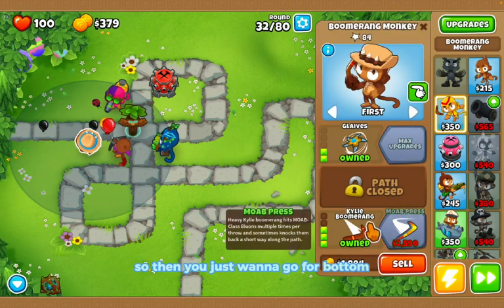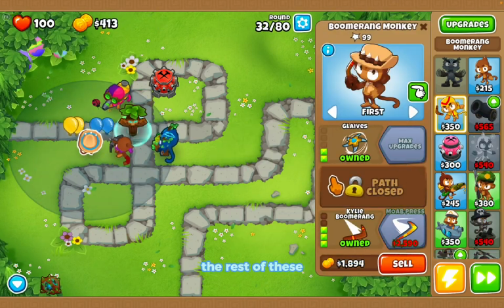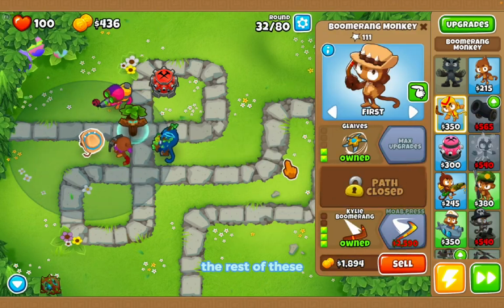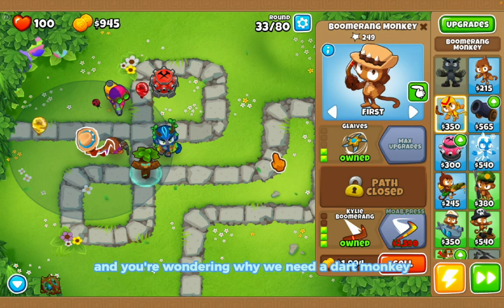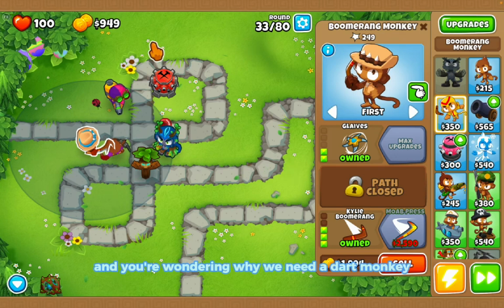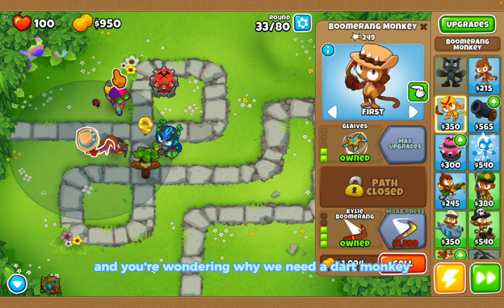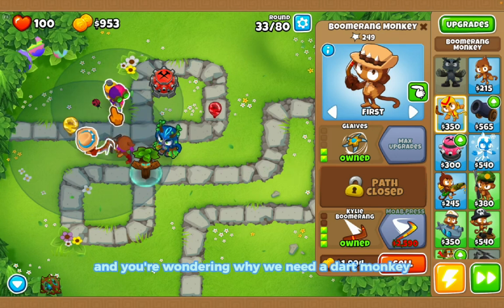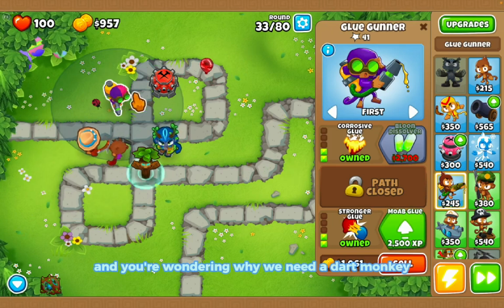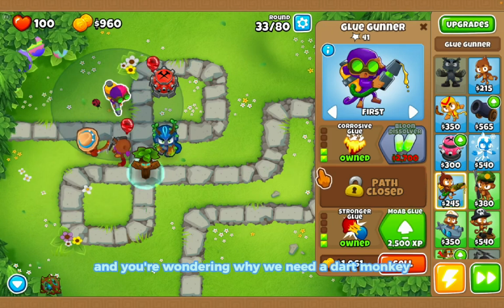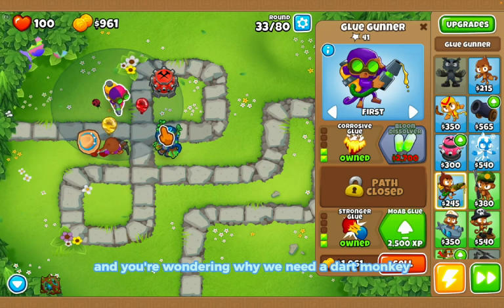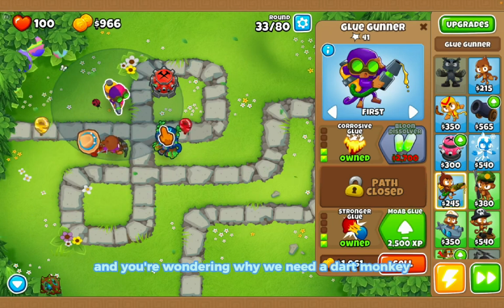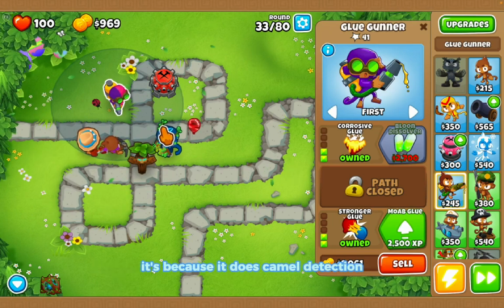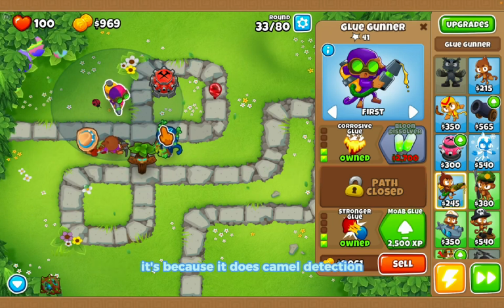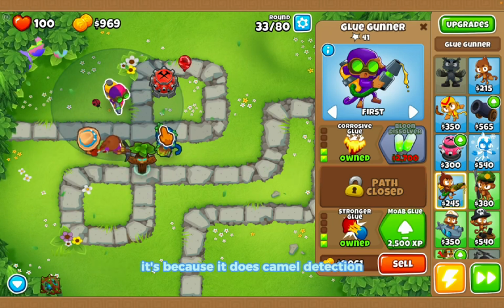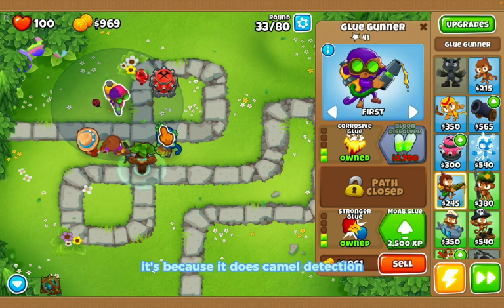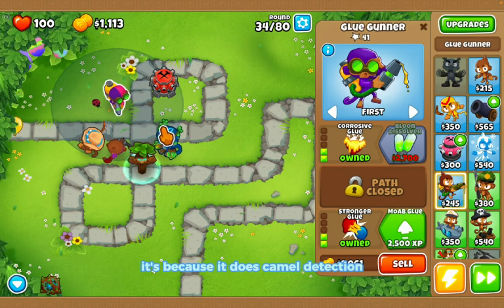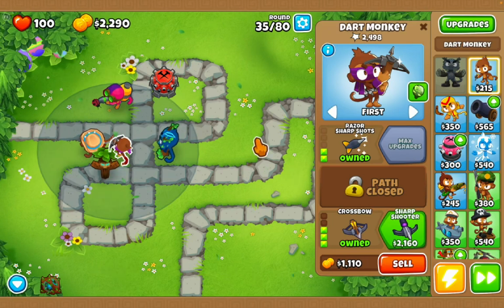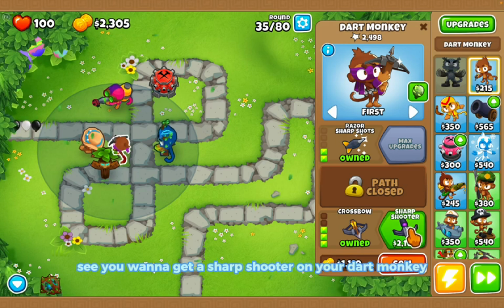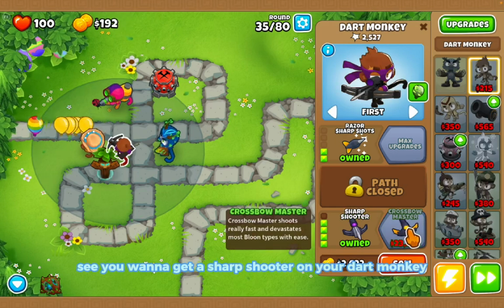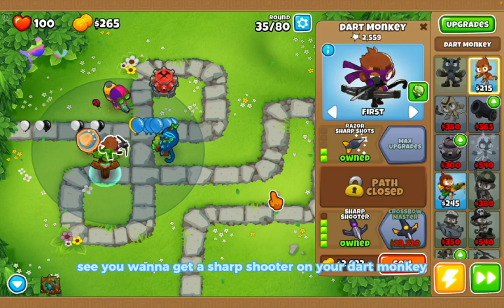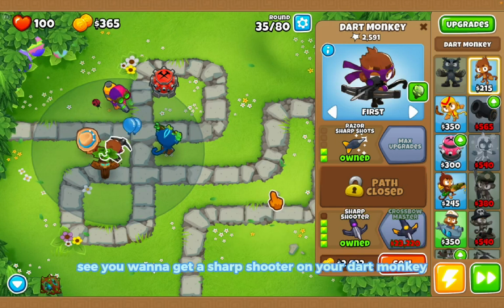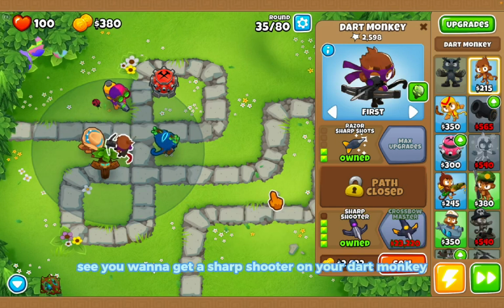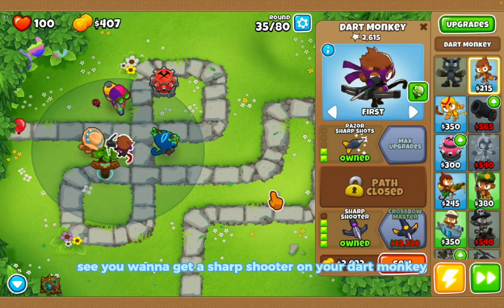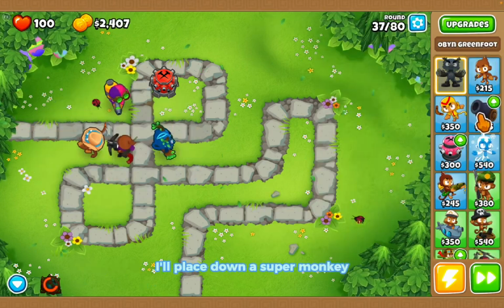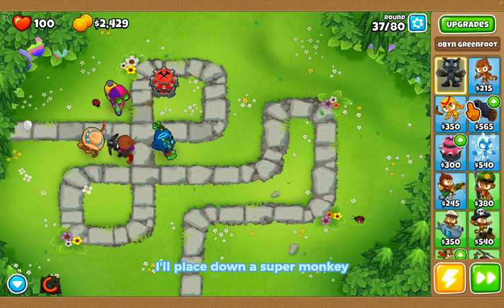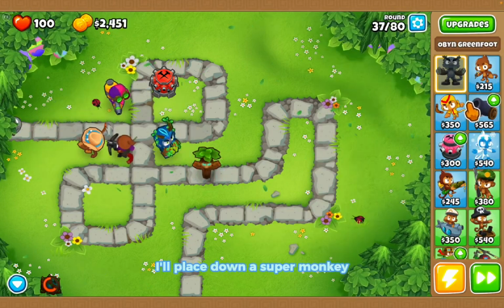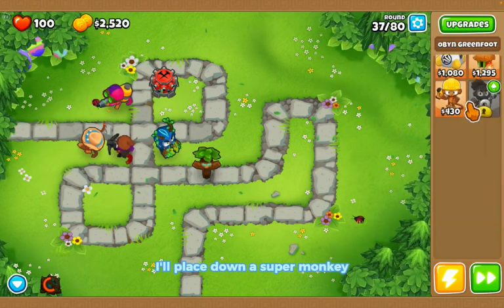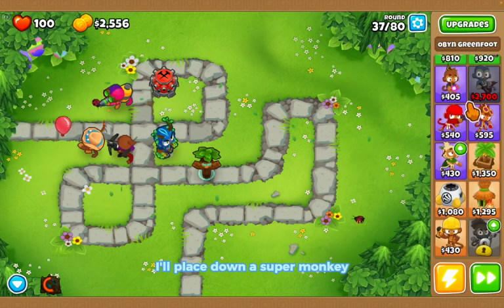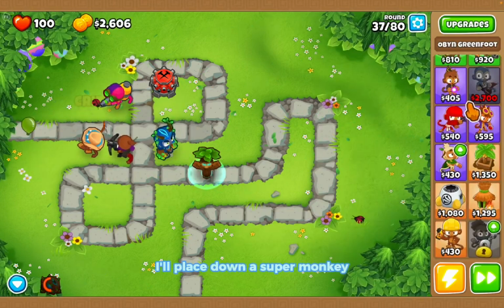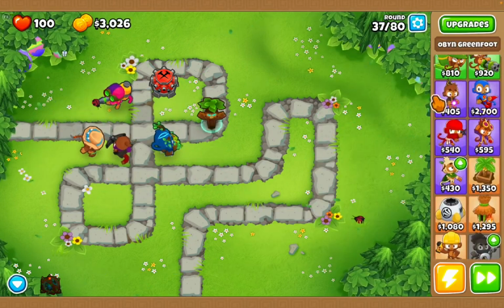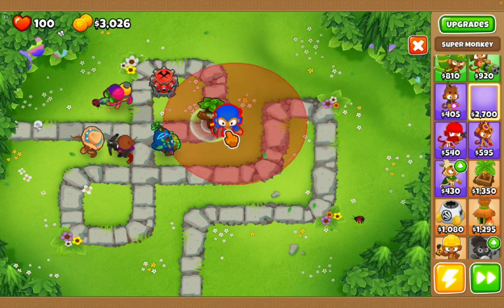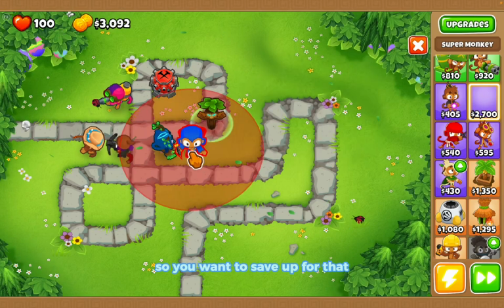Go for the bottom path for the rest of these. The reason we need a dart monkey is because it does camo detection. You want to get a sharpshooter upgrade on your dart monkey. Then place down a super monkey — you'll want to save up for that.